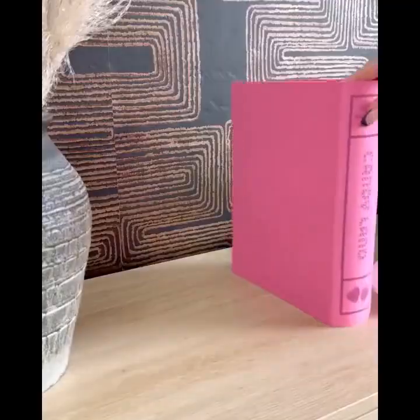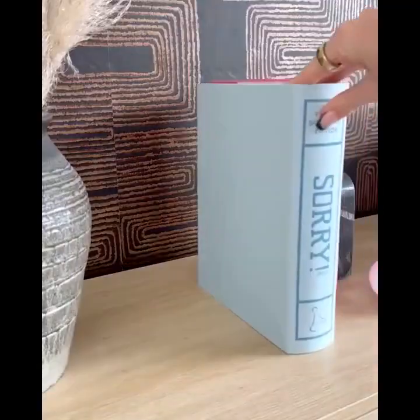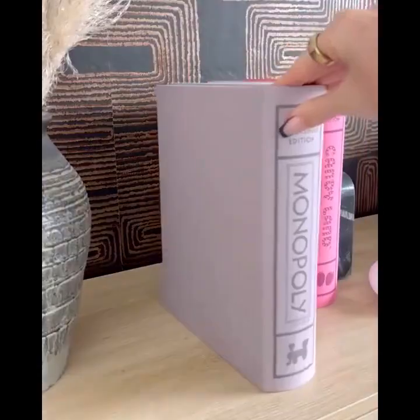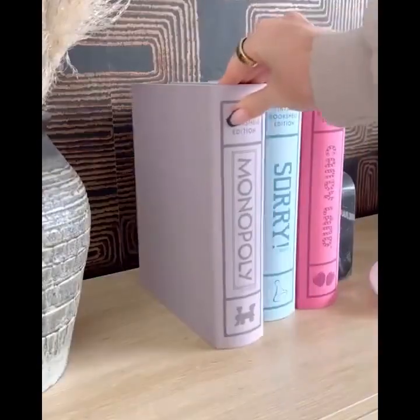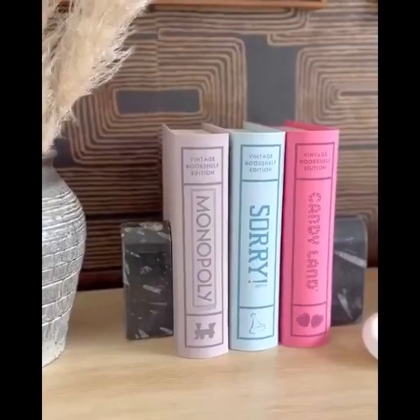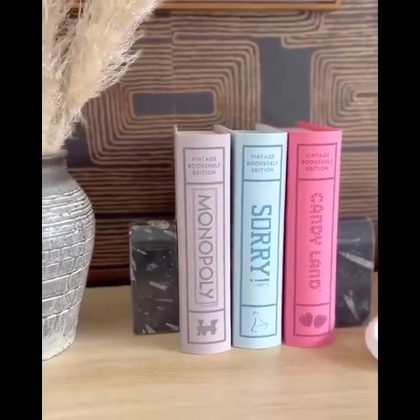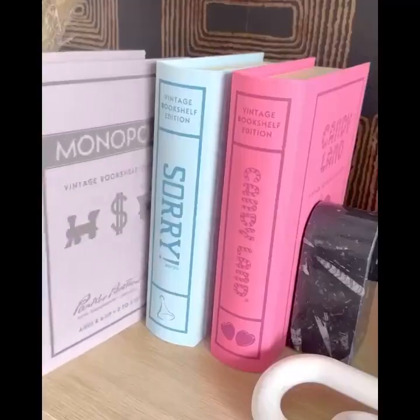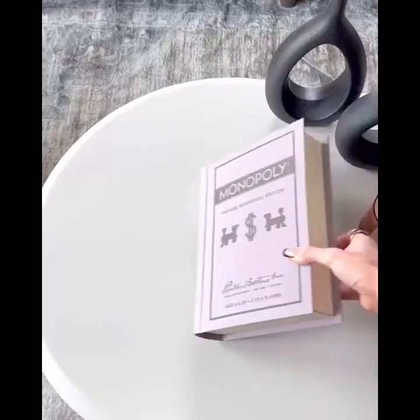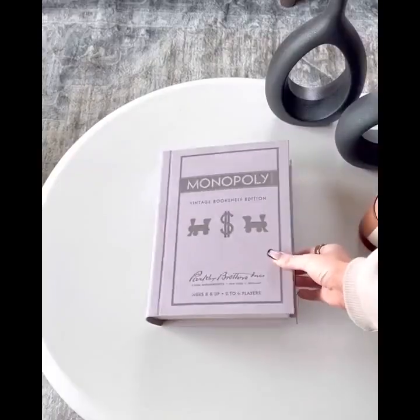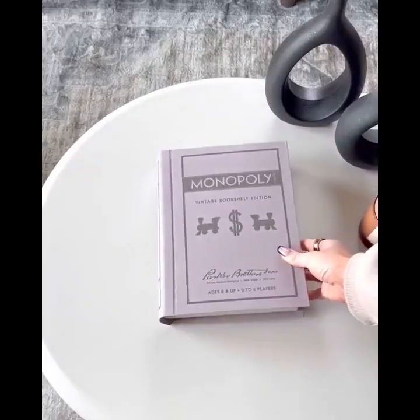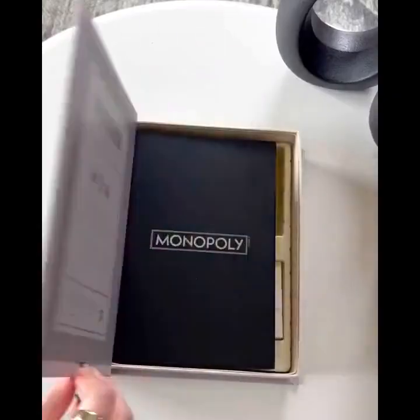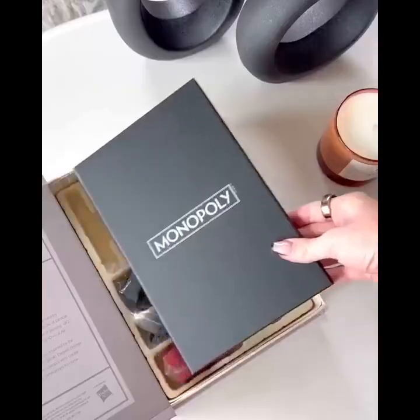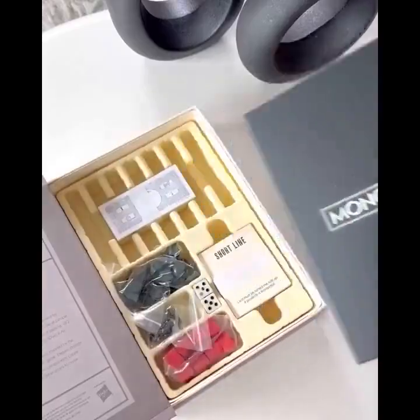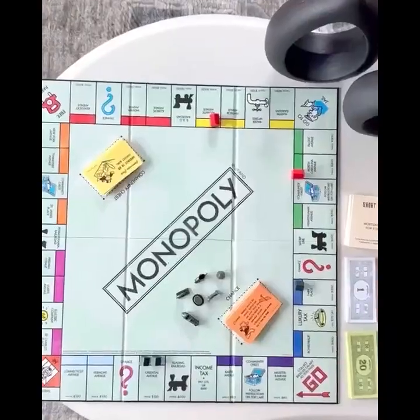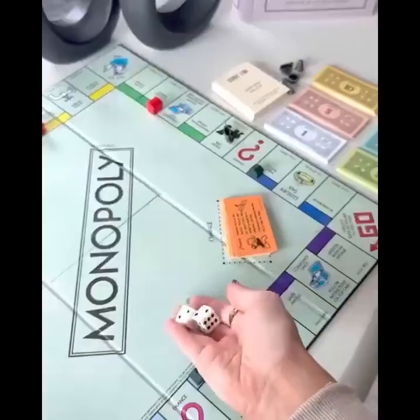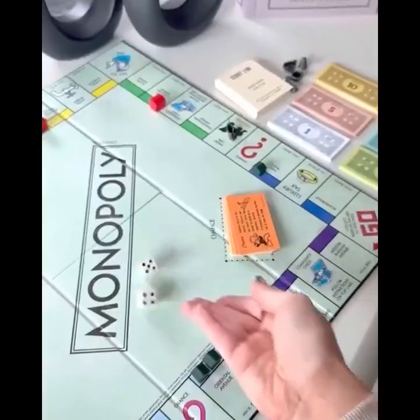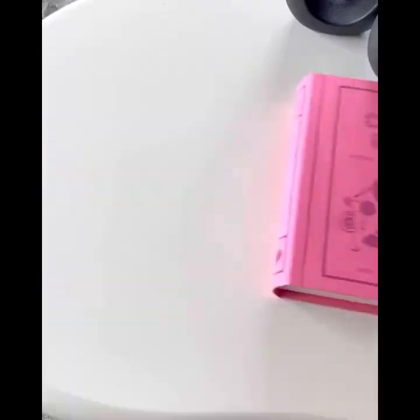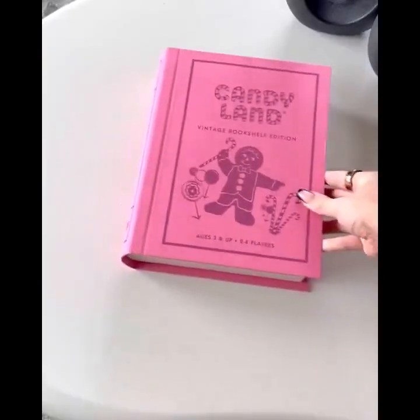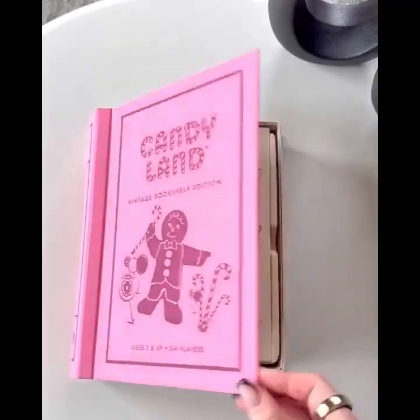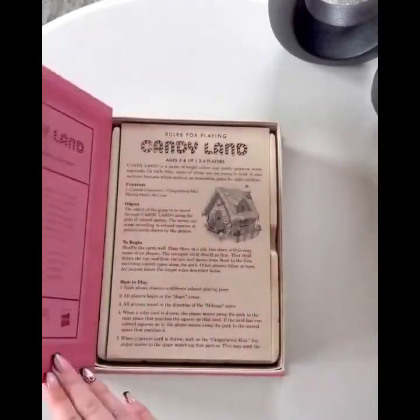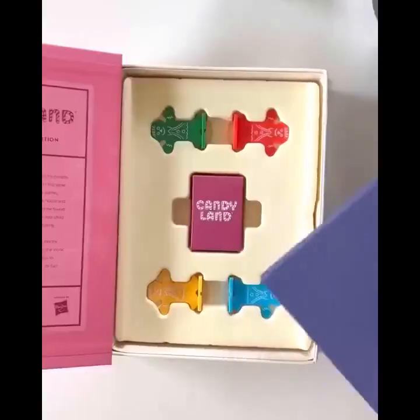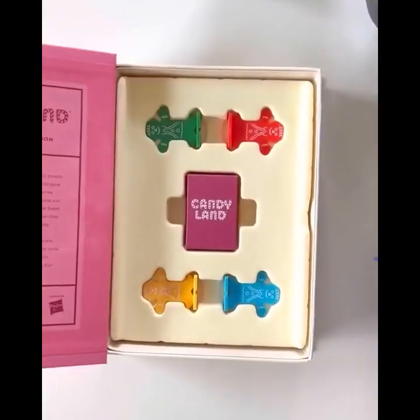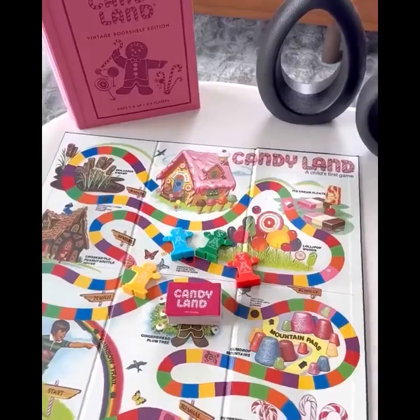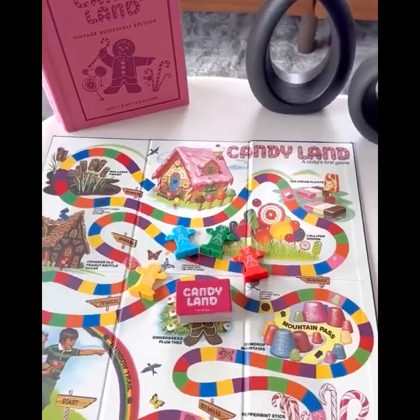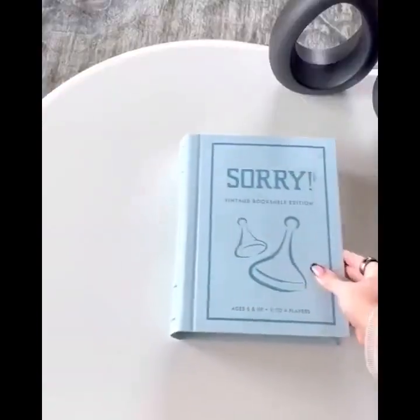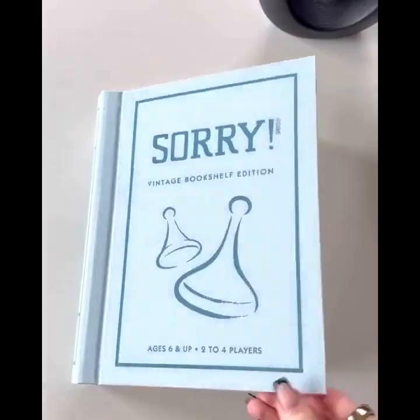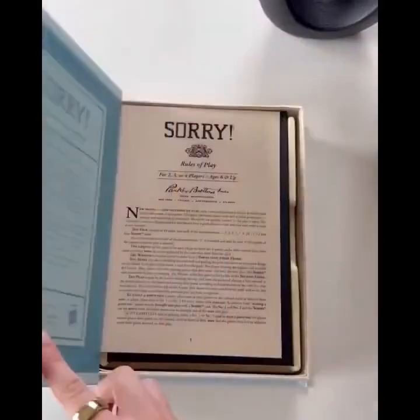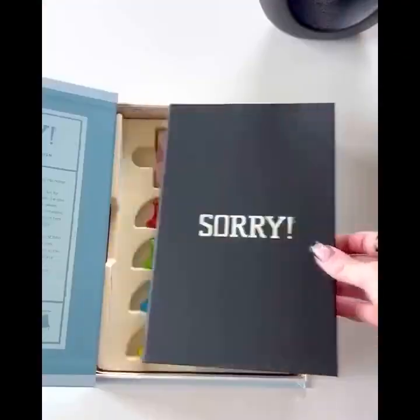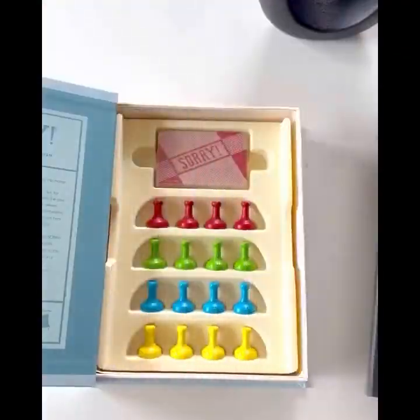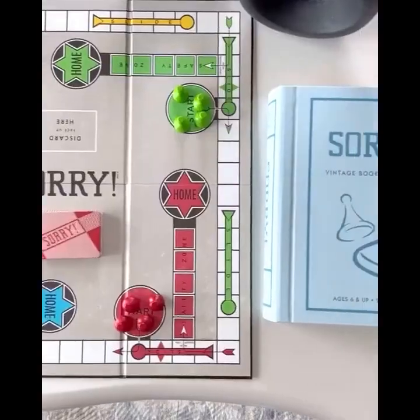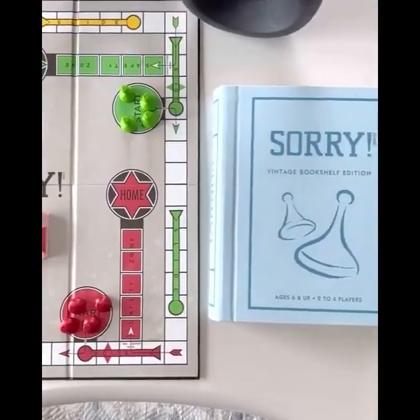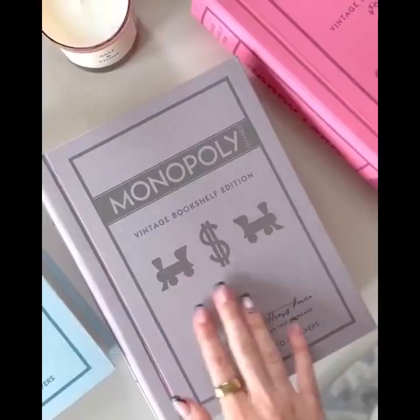These are board games that double as home decor — vintage bookshelf editions of the classic board games we all love. They're full size, available in over 10 different classics, and come in a linen wrap box that looks like a decorative book.